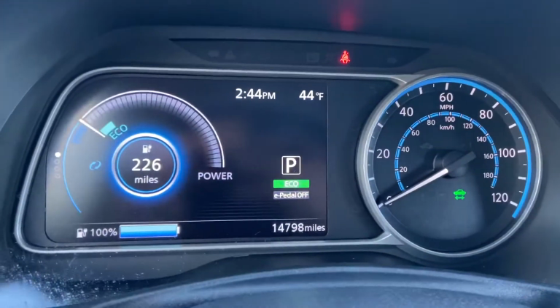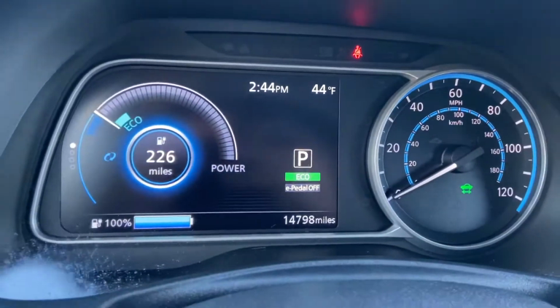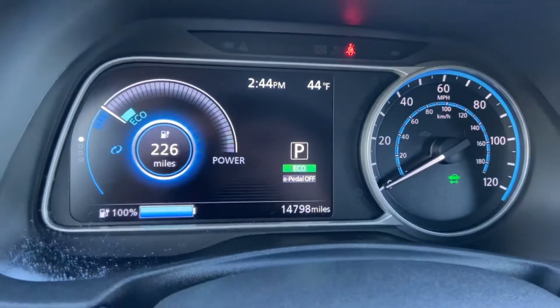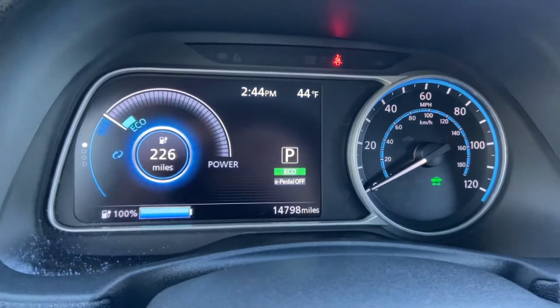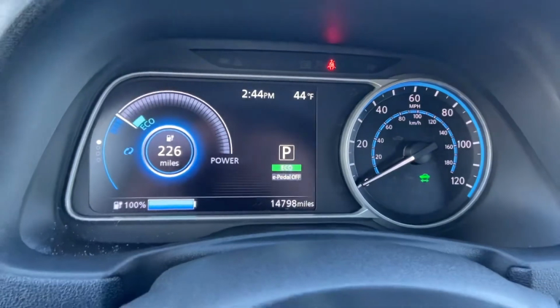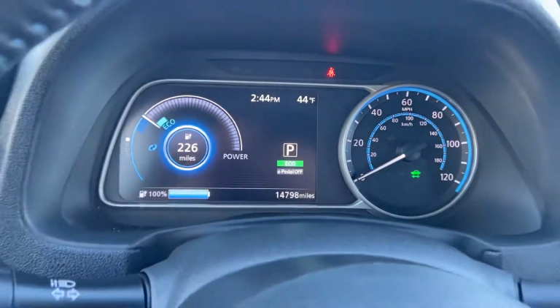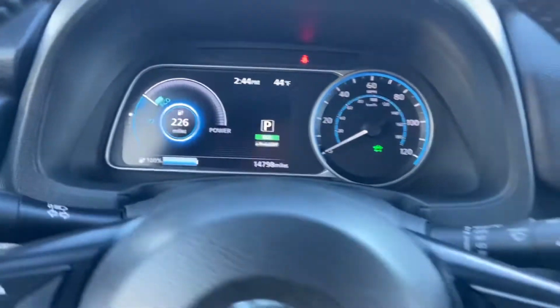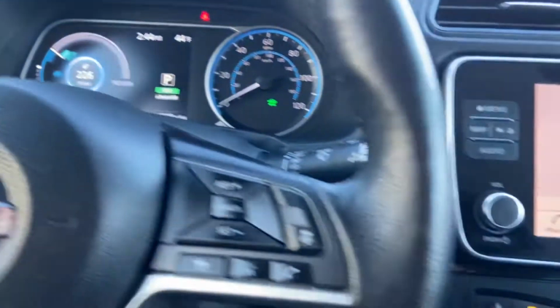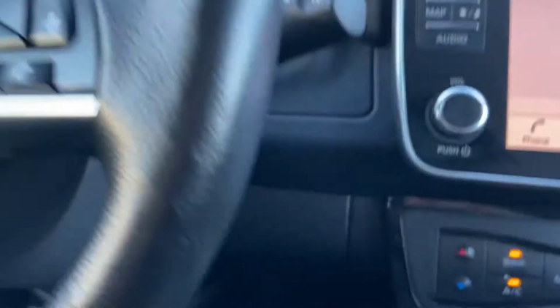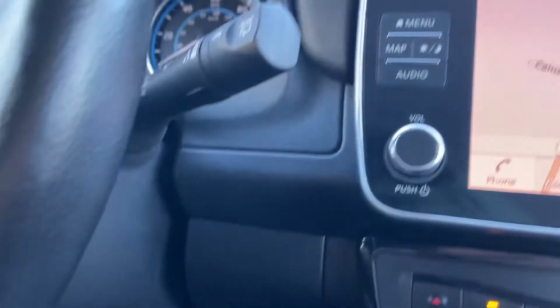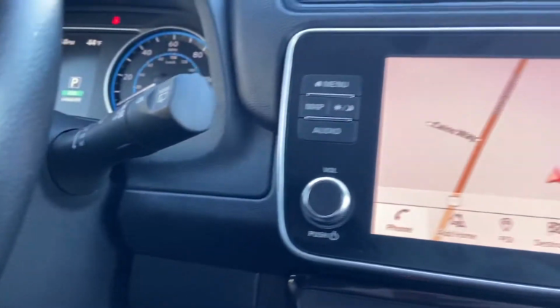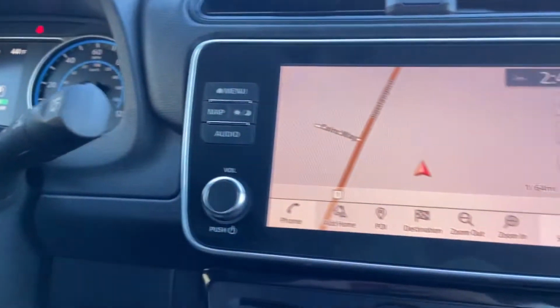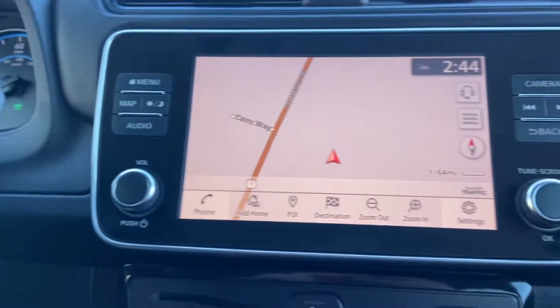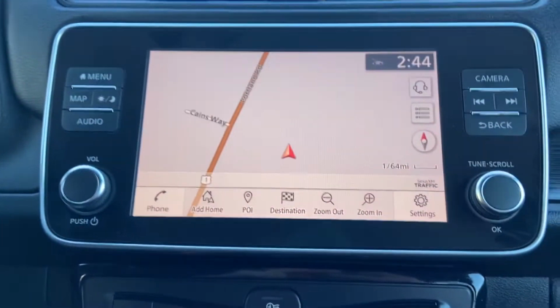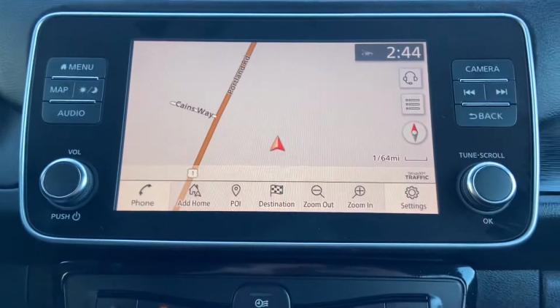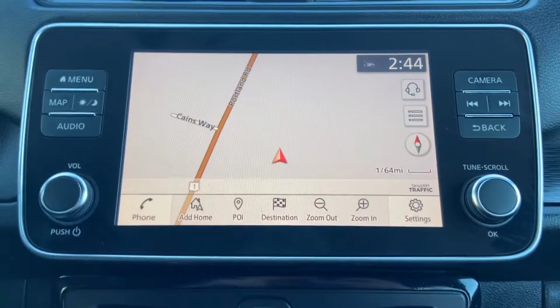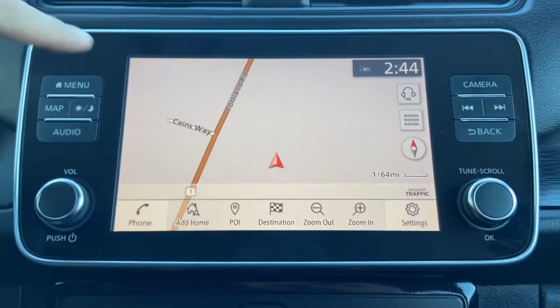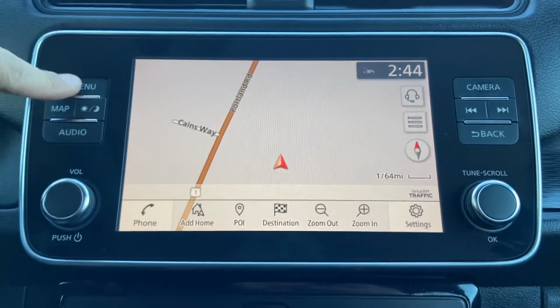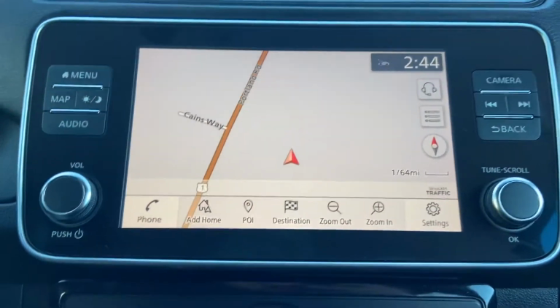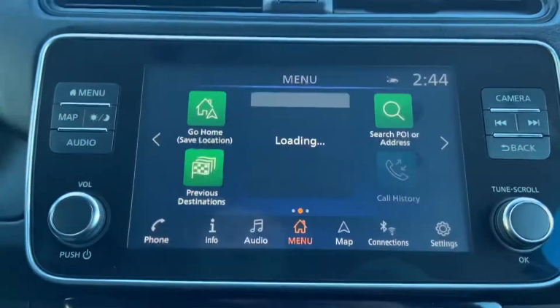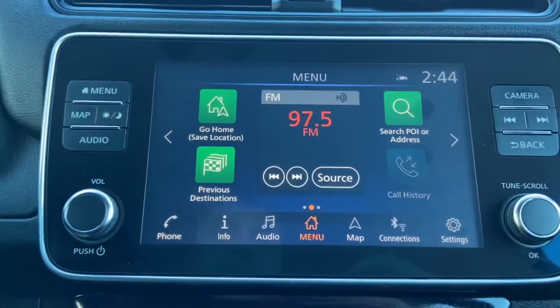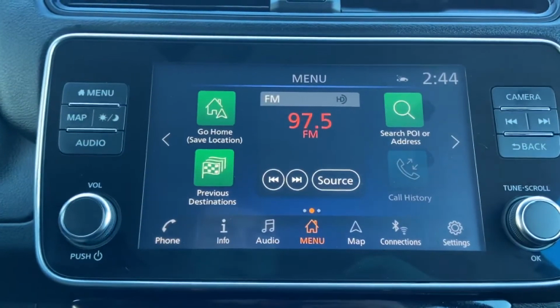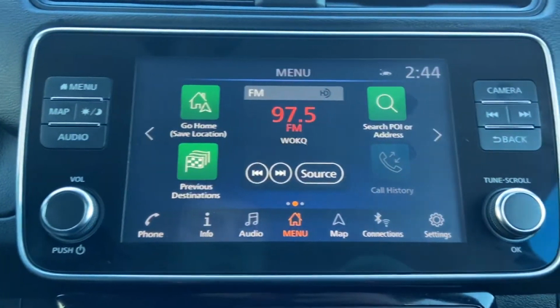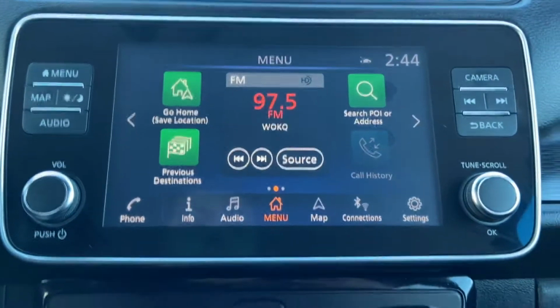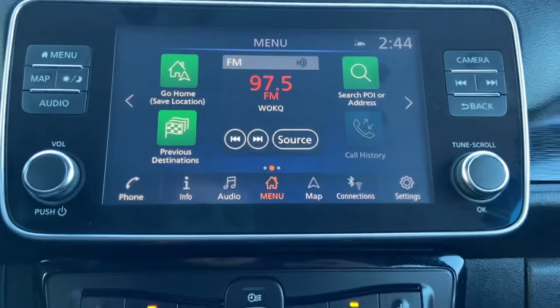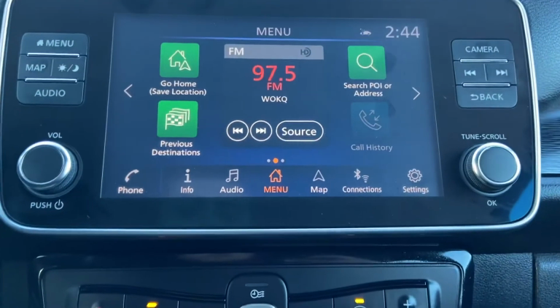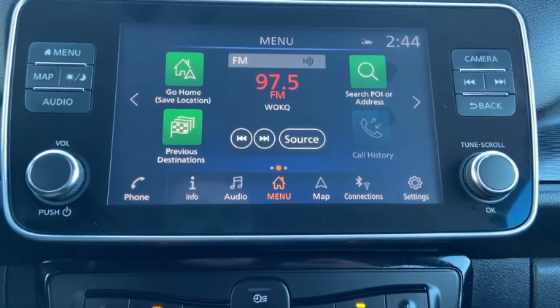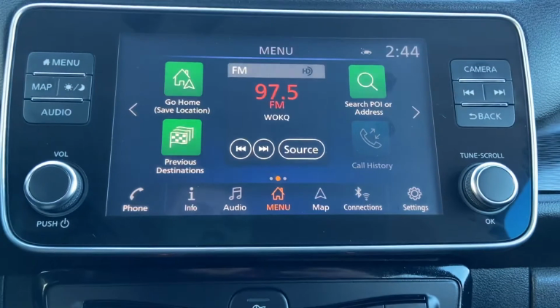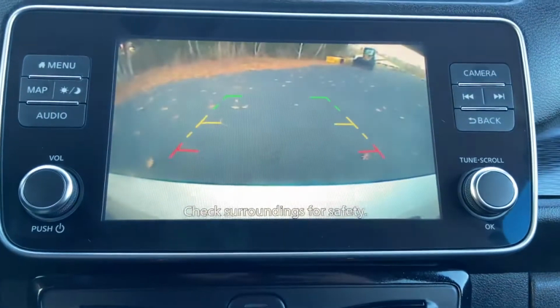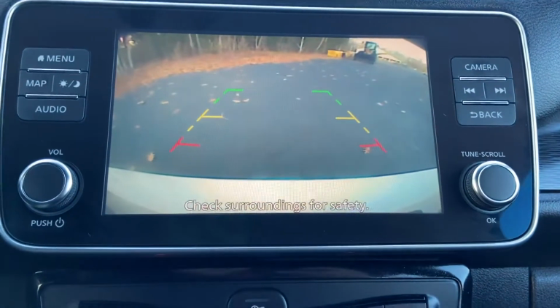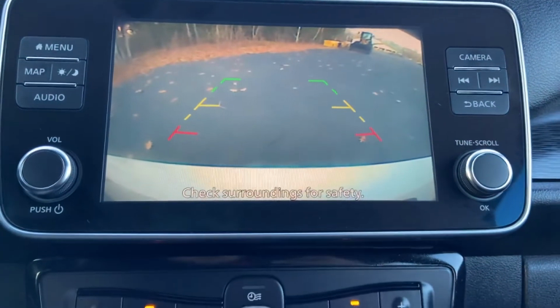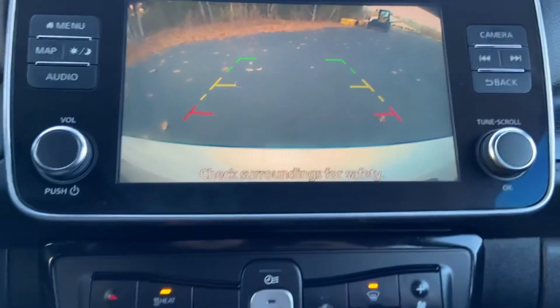14,798 miles on this Leaf. You've got your infotainment system here. As you can see, you've got your navigation. You have your Bluetooth phone hookup and all that good stuff. You have your backup camera as well.